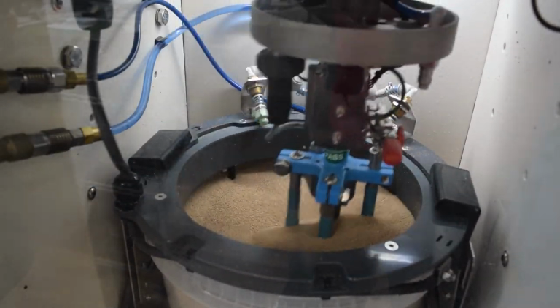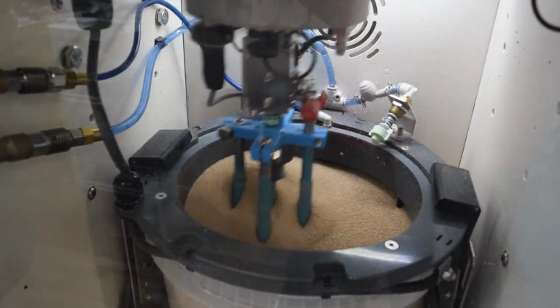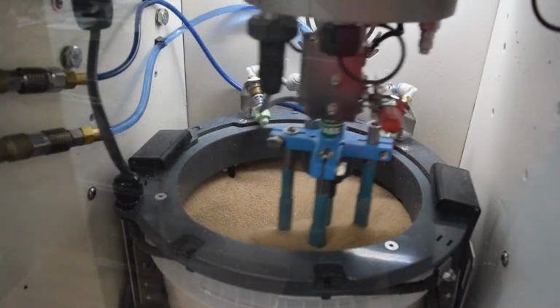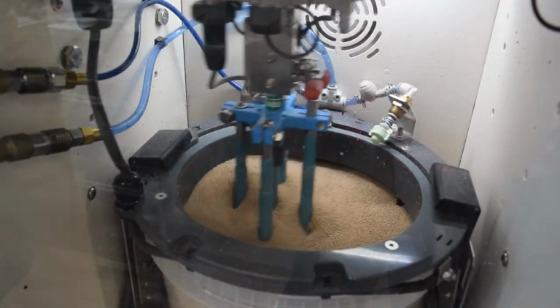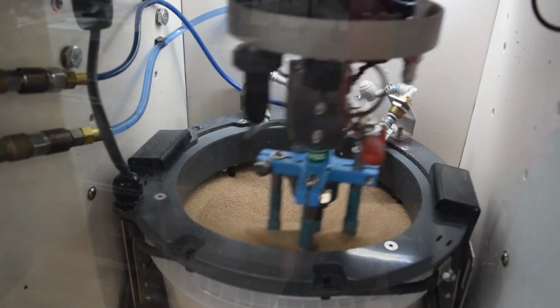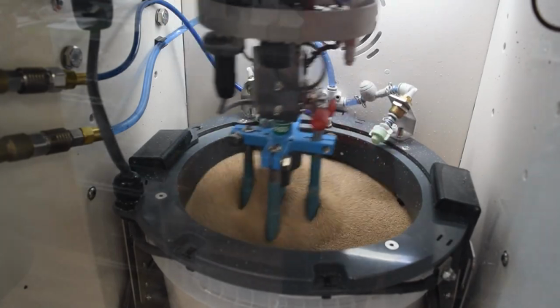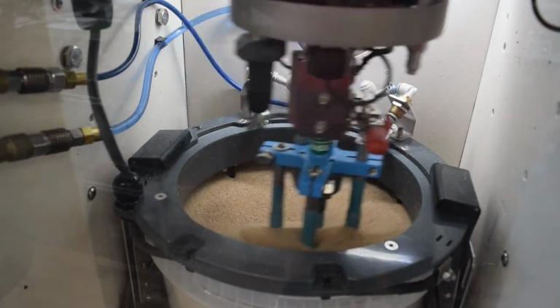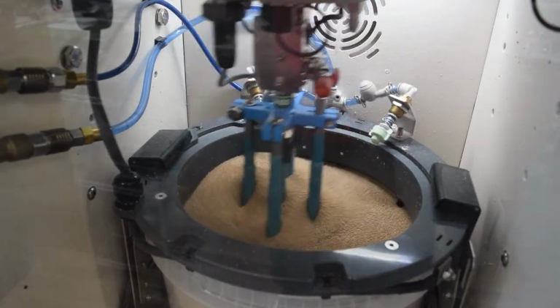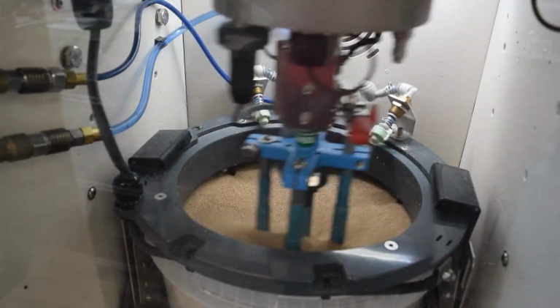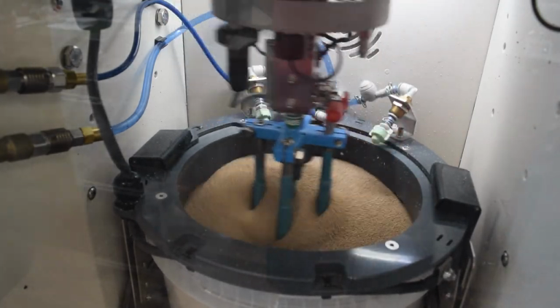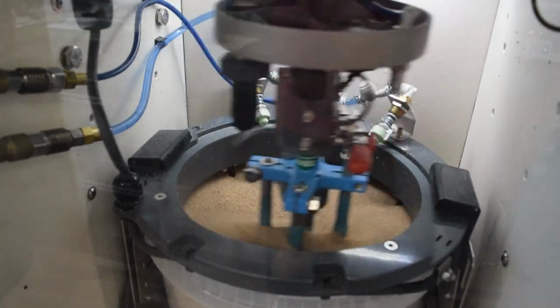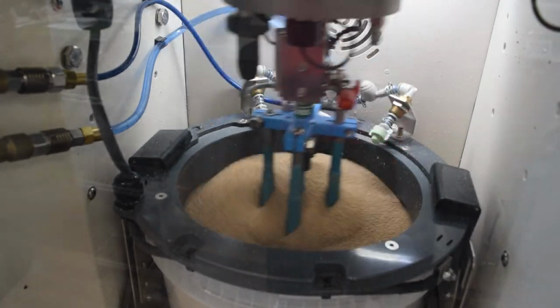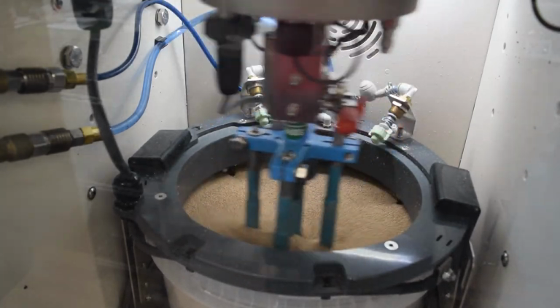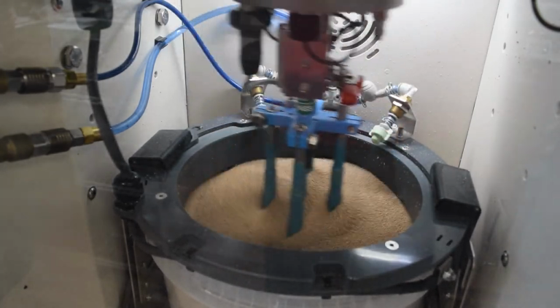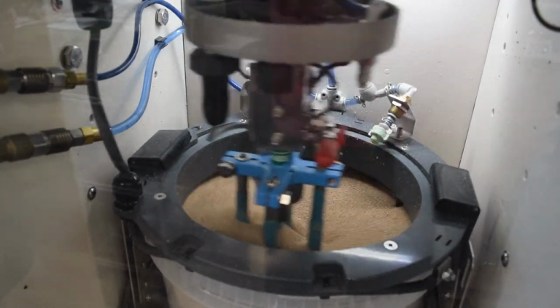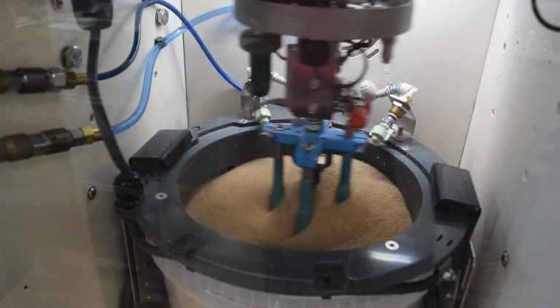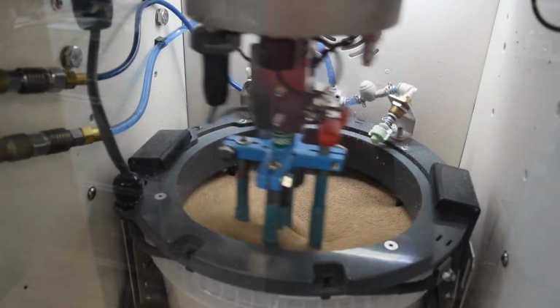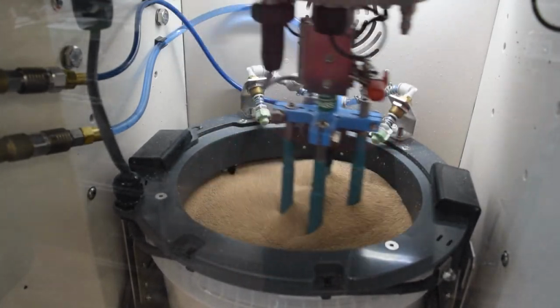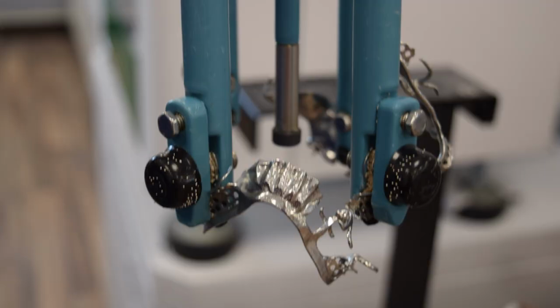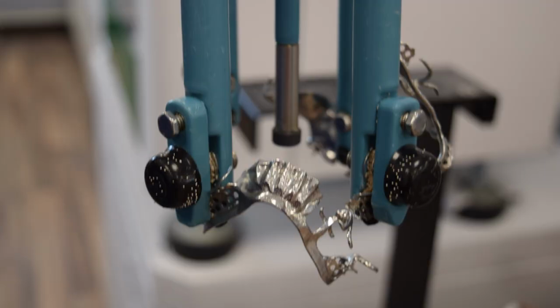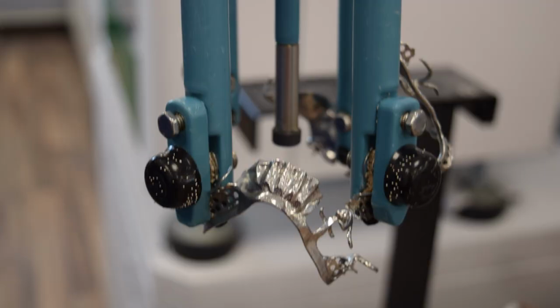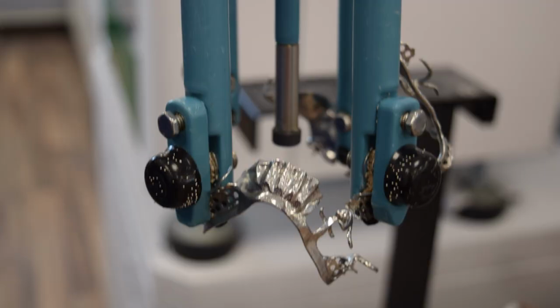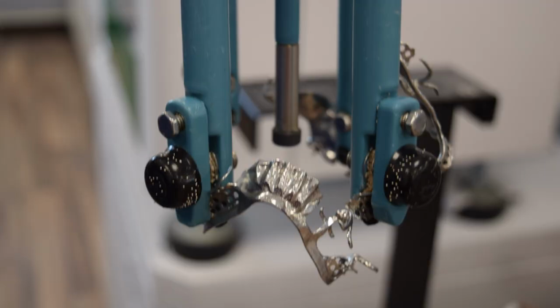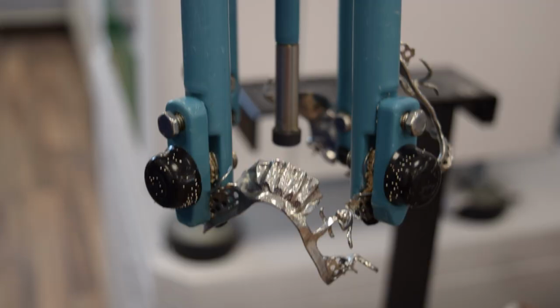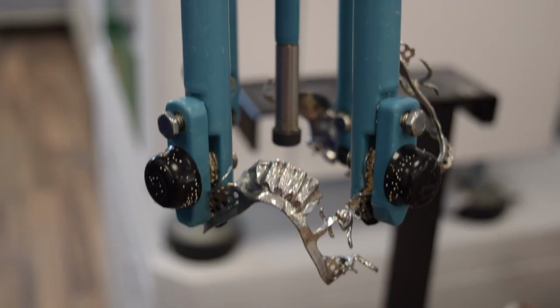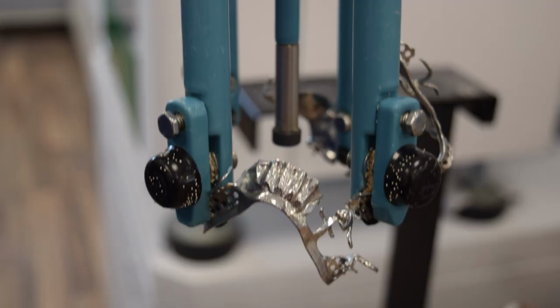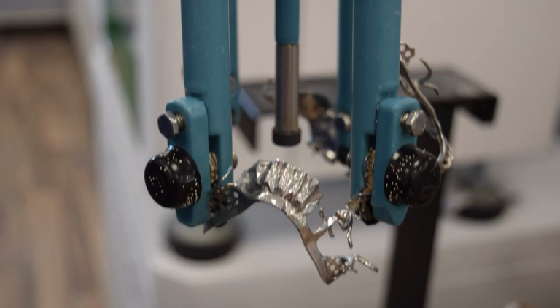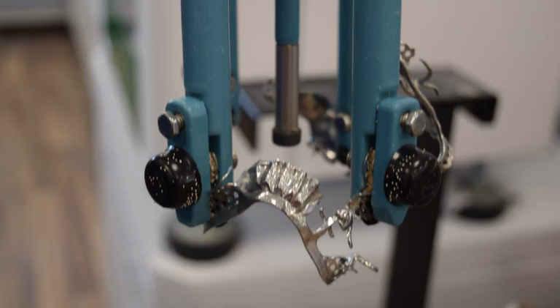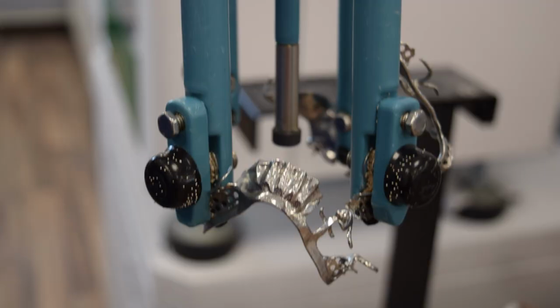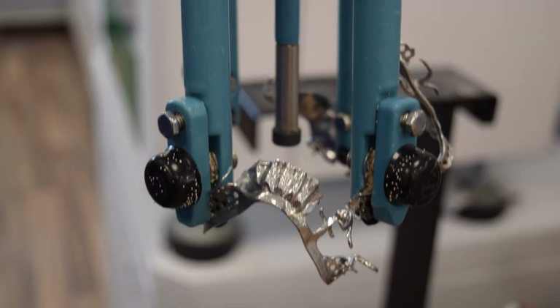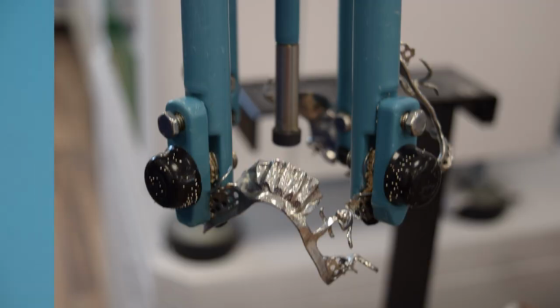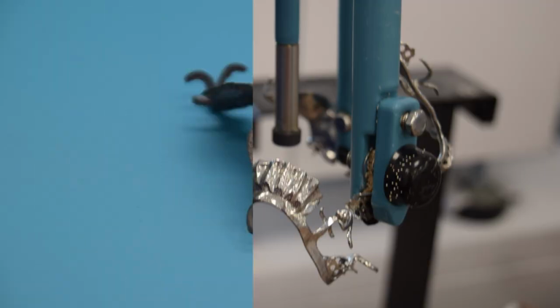This innovative technique runs an electrical current through a medium that forces our metal framework to oxidize. As small burrs and microscopic irregularities oxidize, they are simply buffed away by the medium.